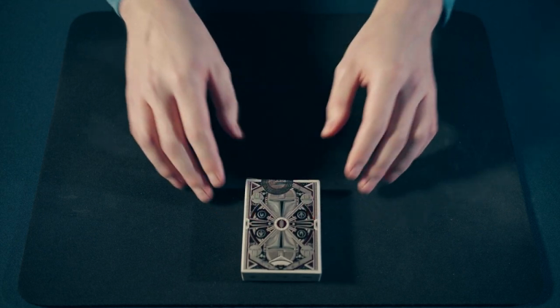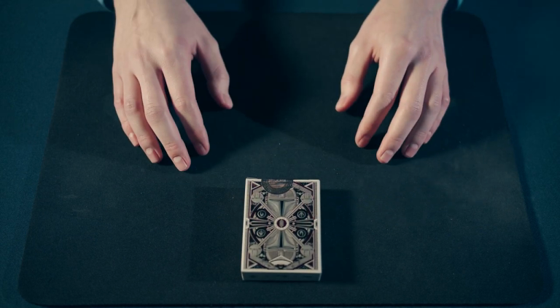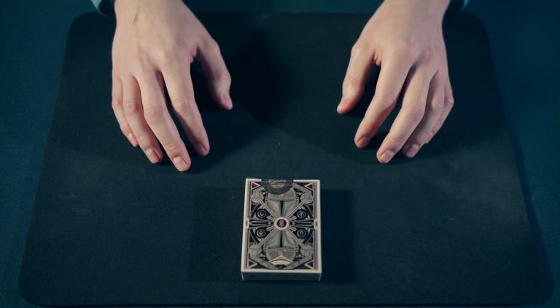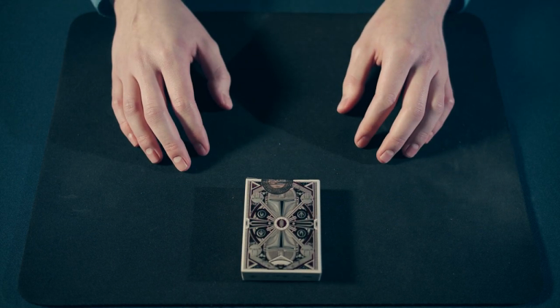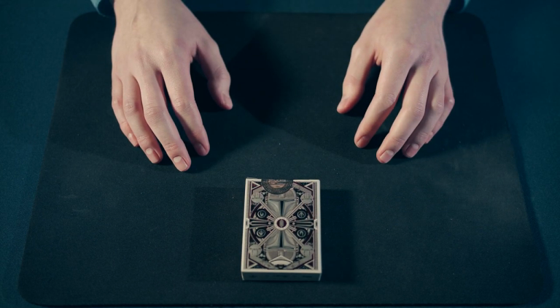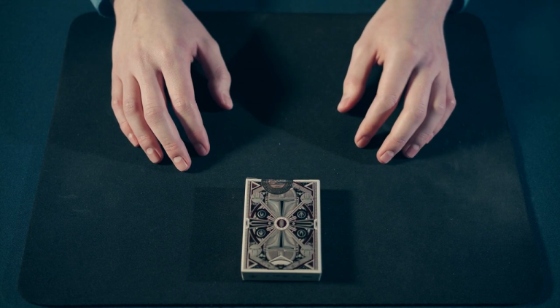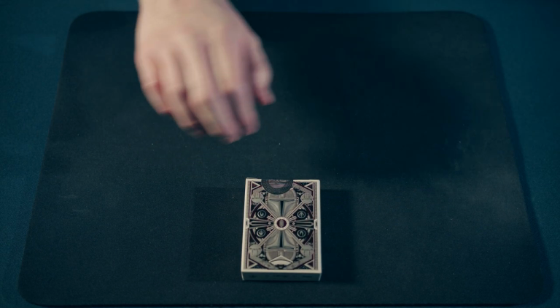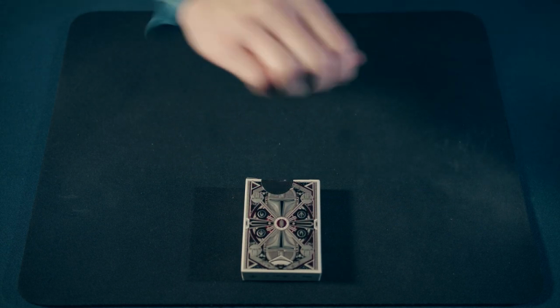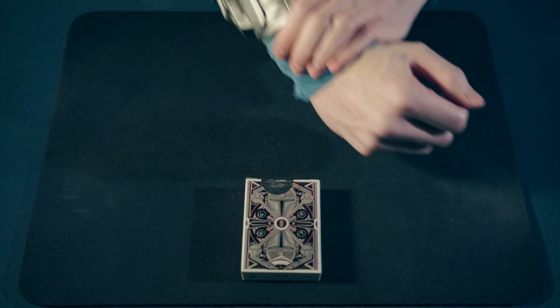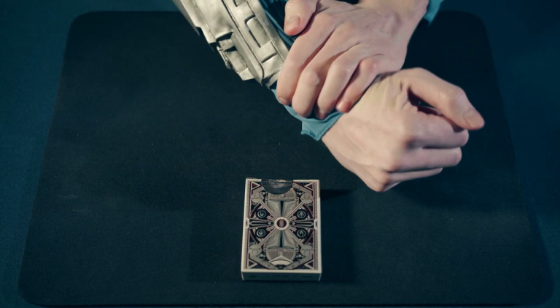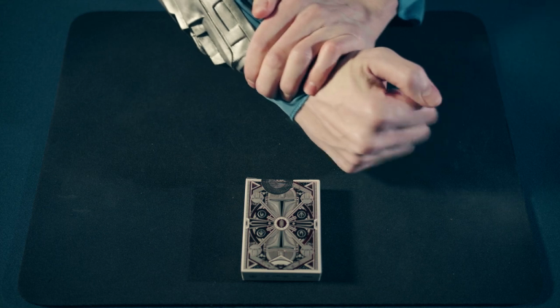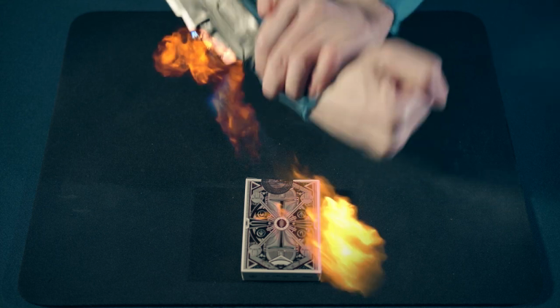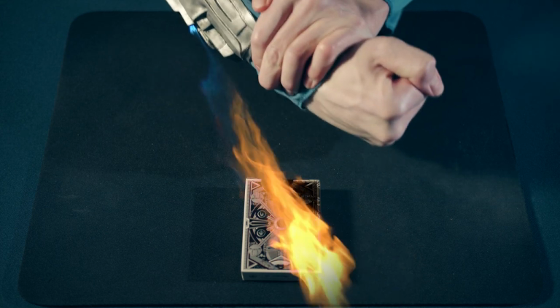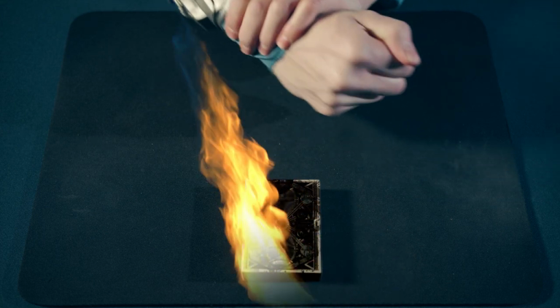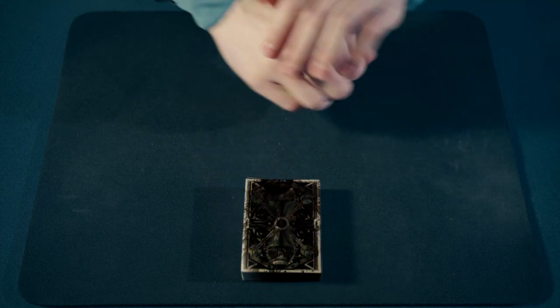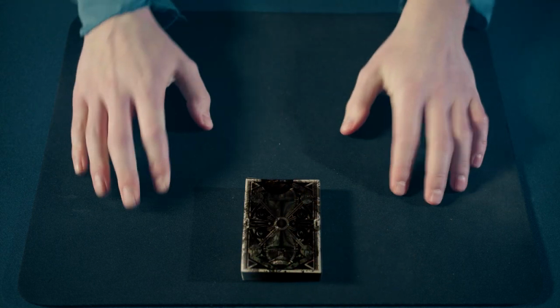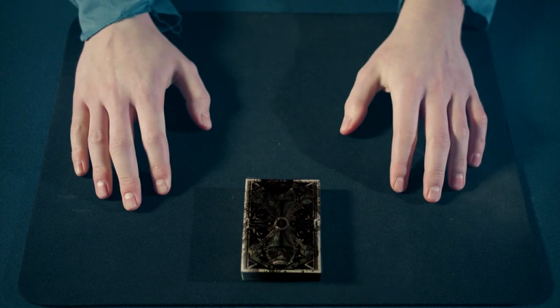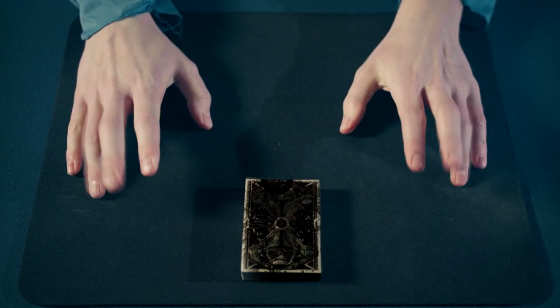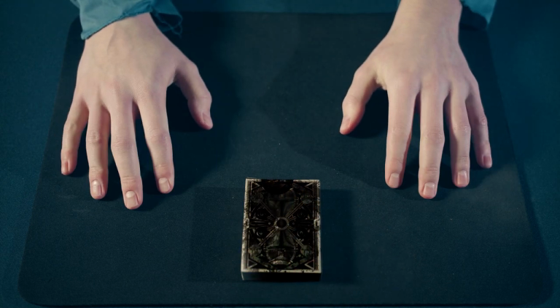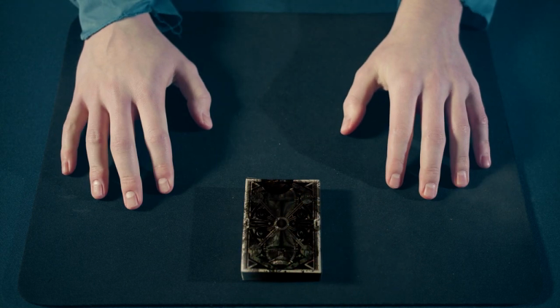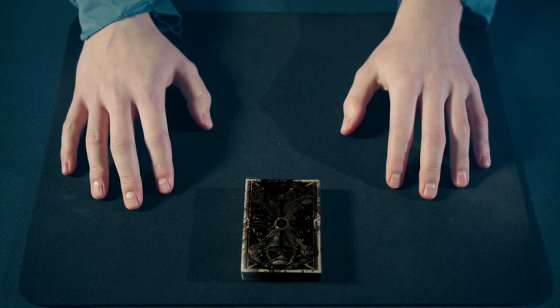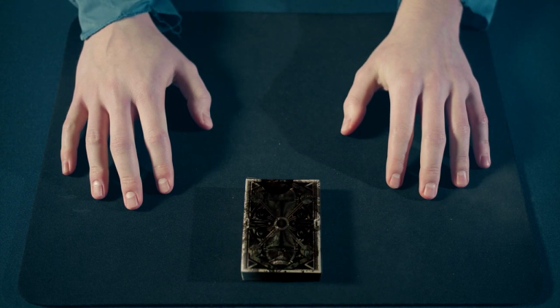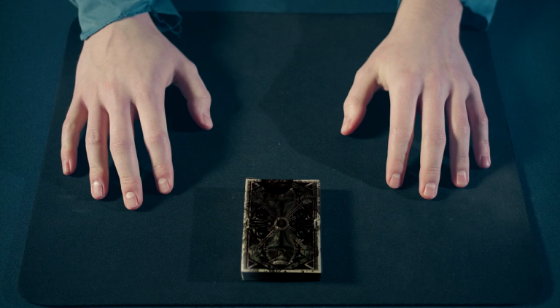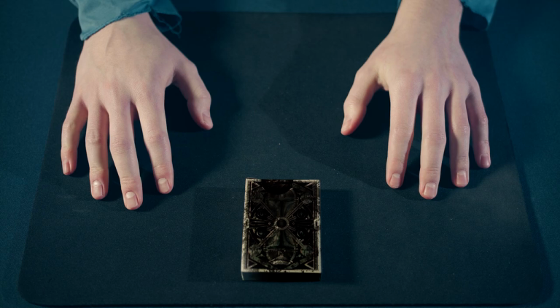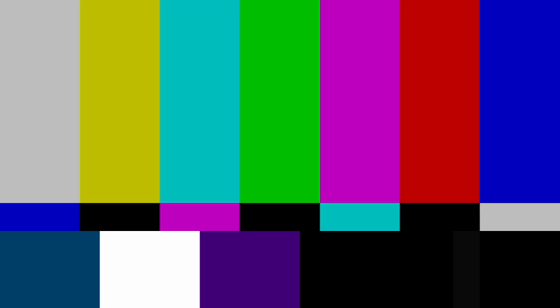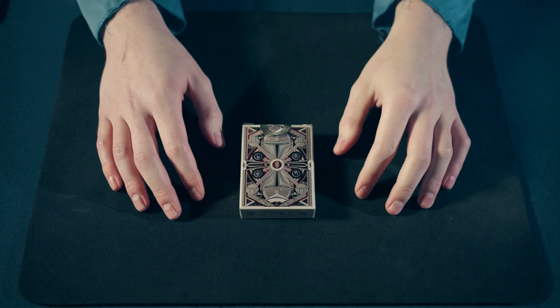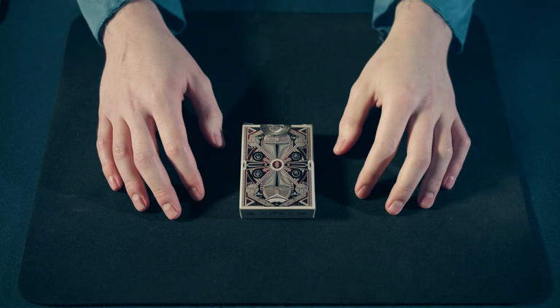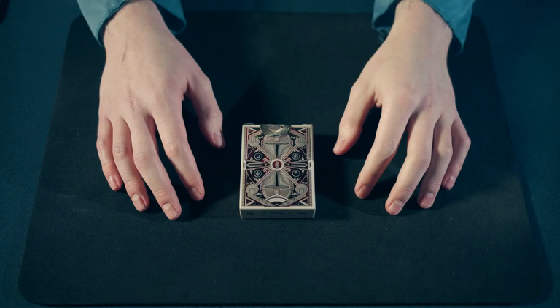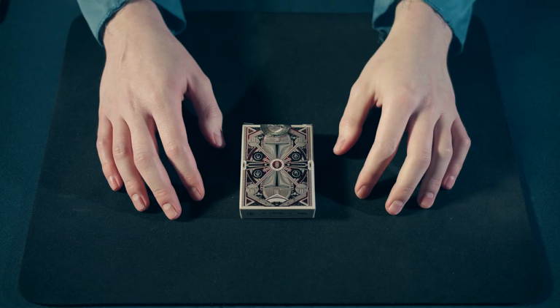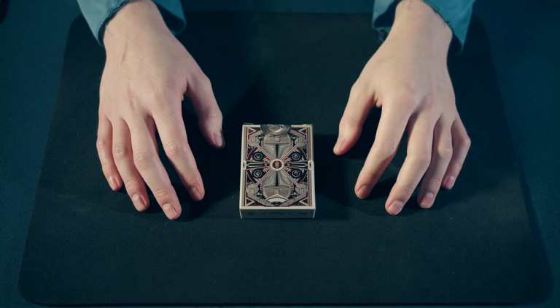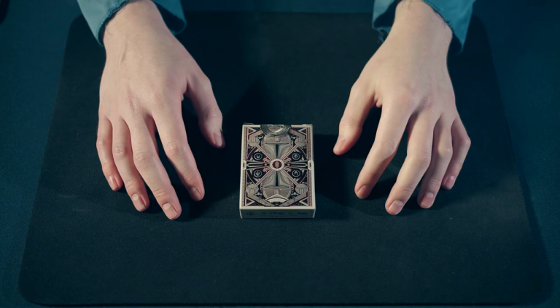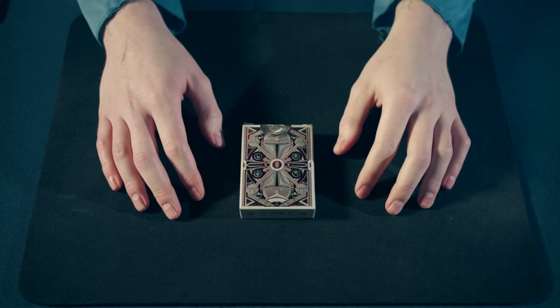Let's continue by opening the seal. Word to the wise — please remove the seal with your hands.